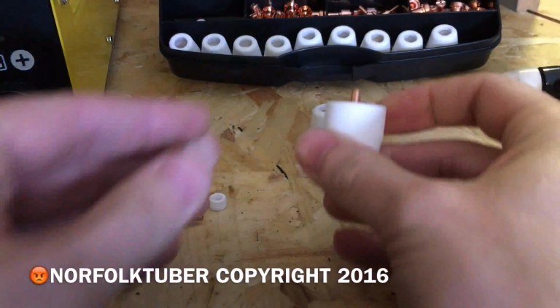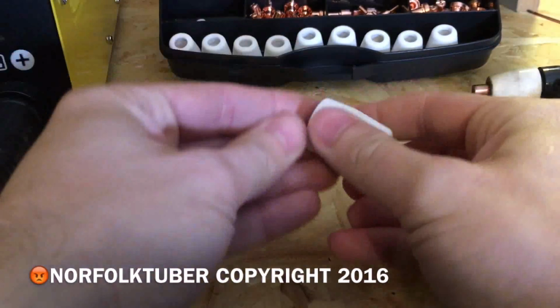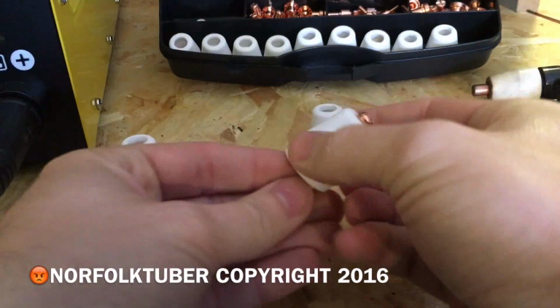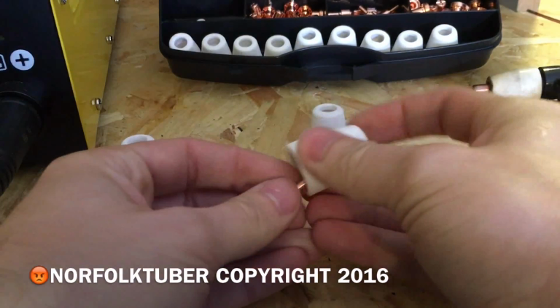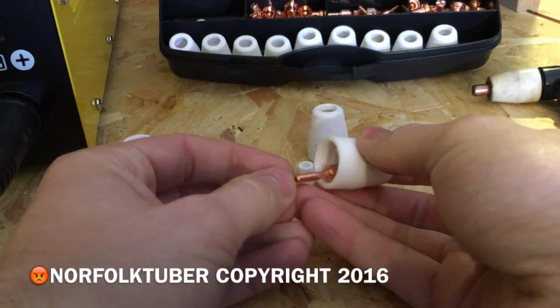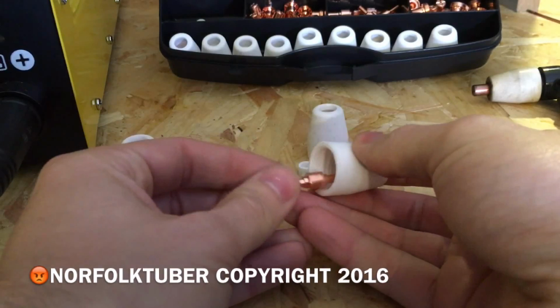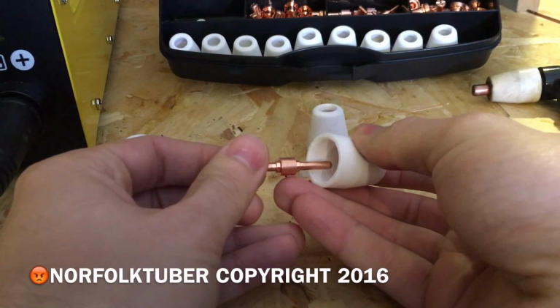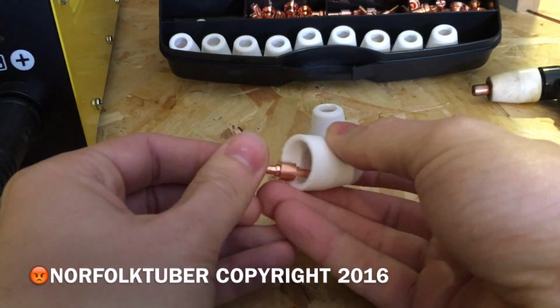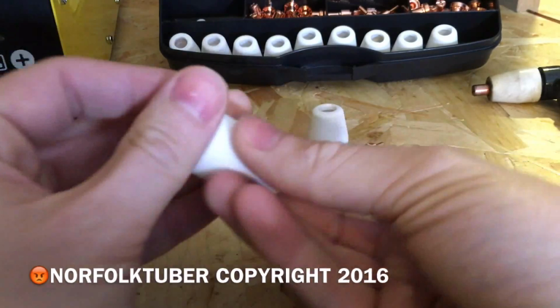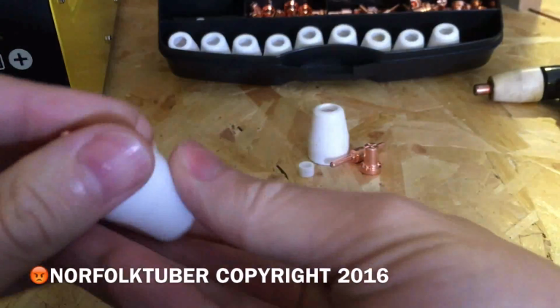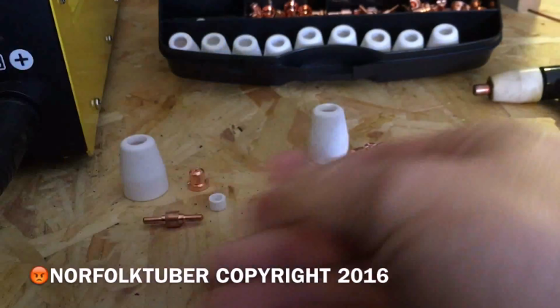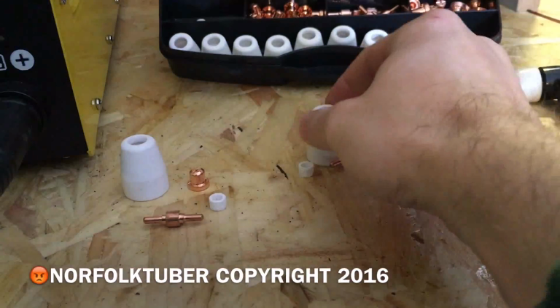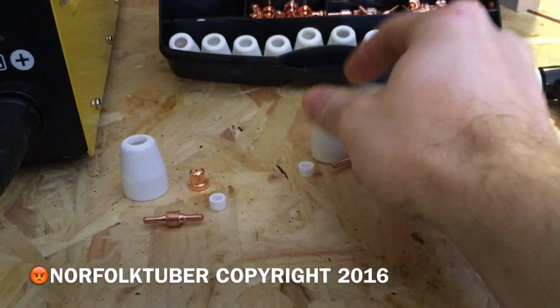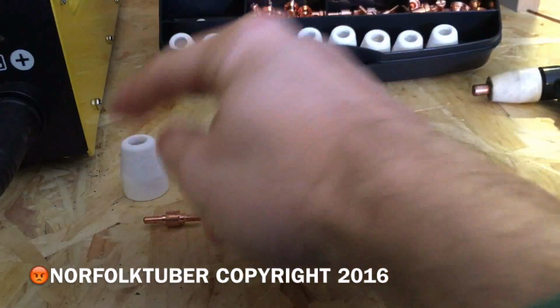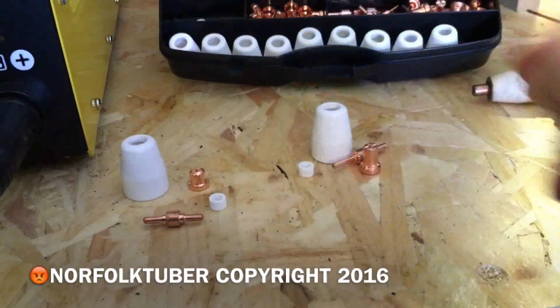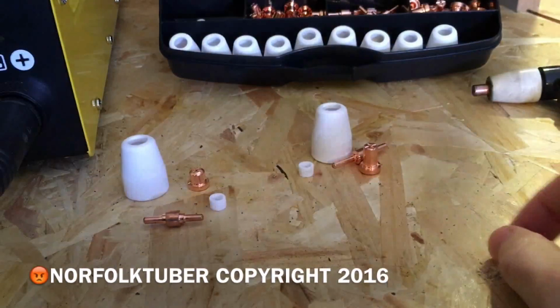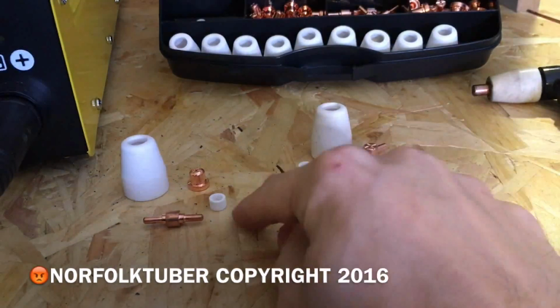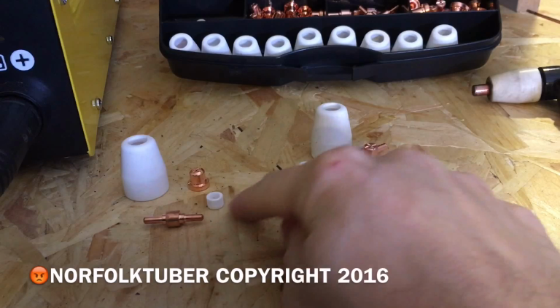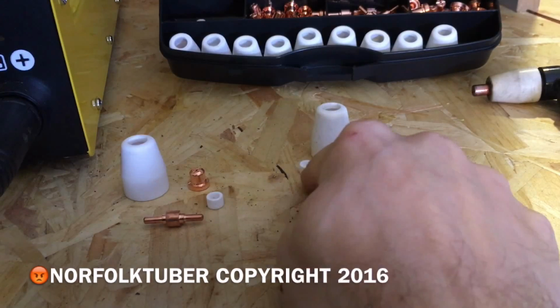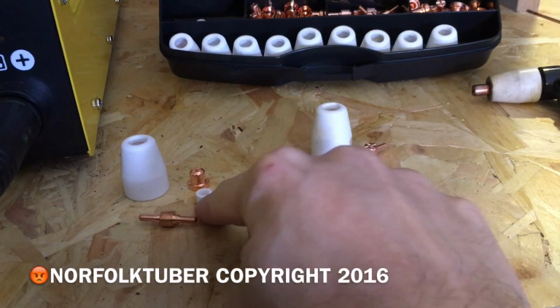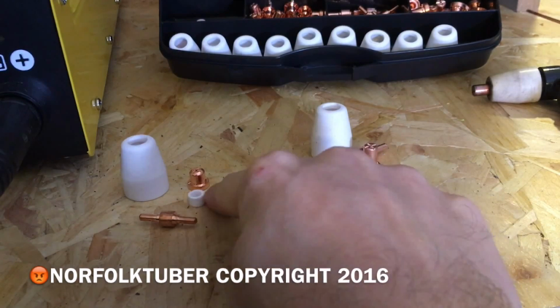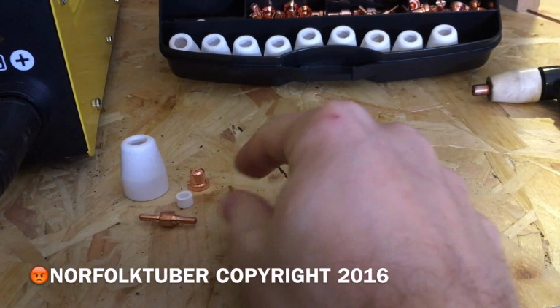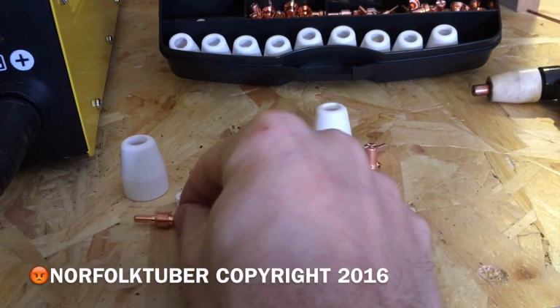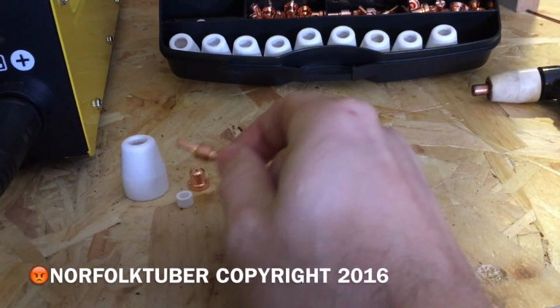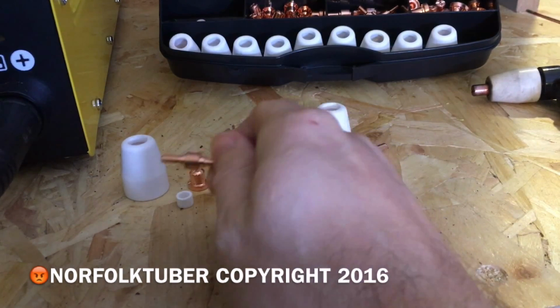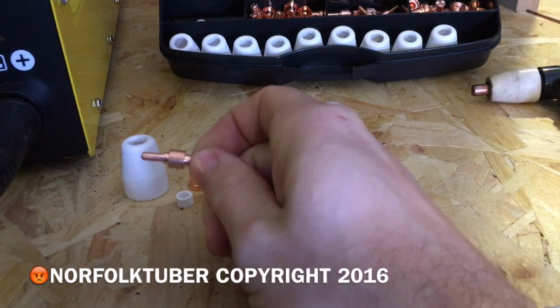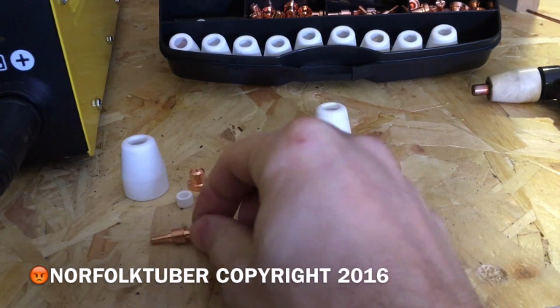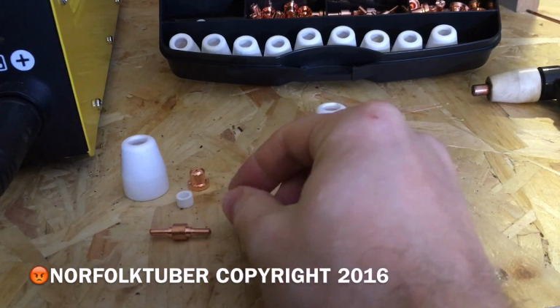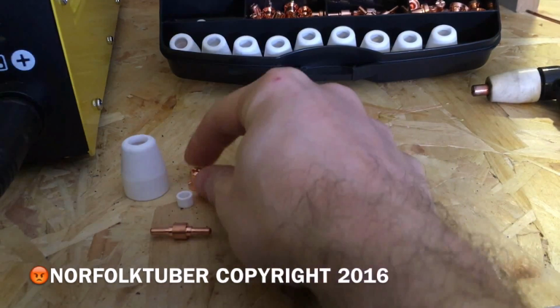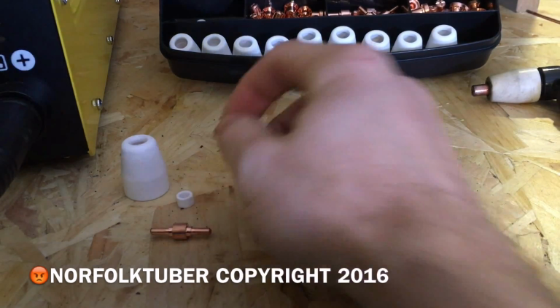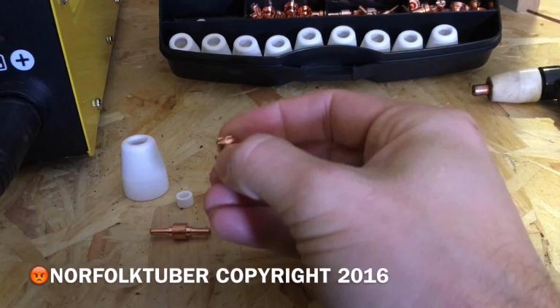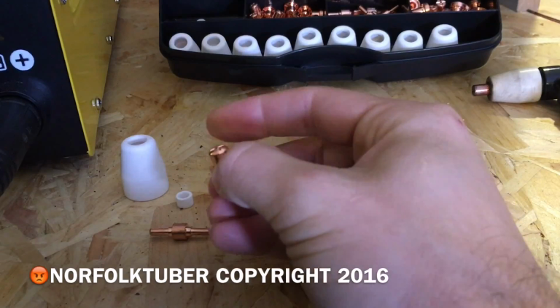The shield cups and the swirl rings on both sets of consumables are exactly the same and they're interchangeable. The only difference is the length of the electrode and the length of the tip.